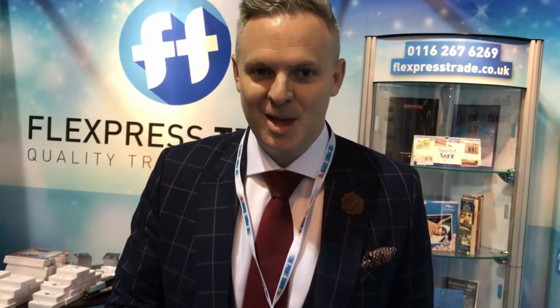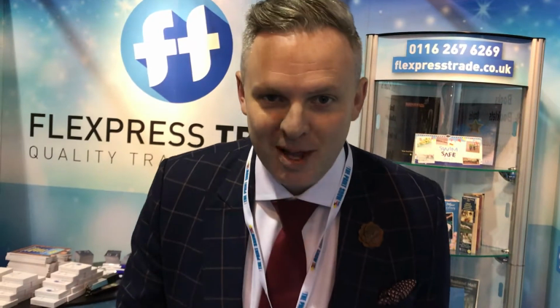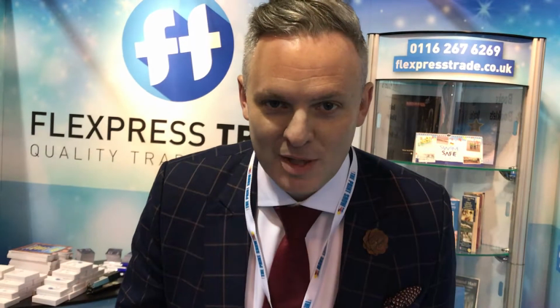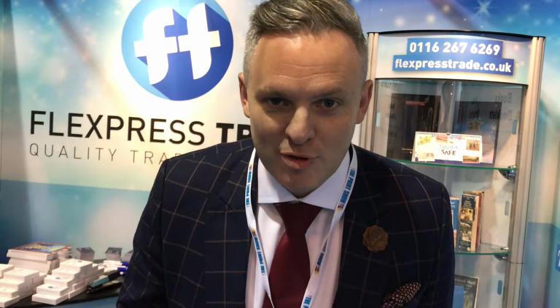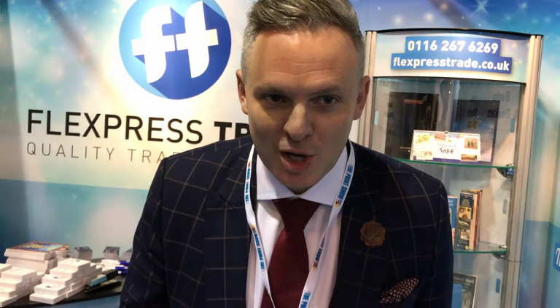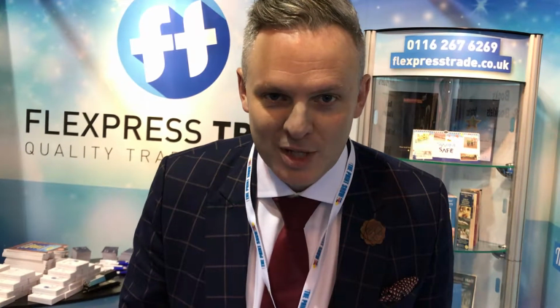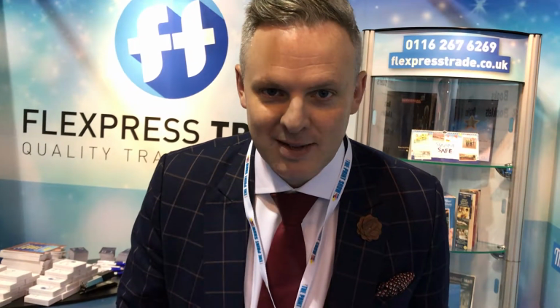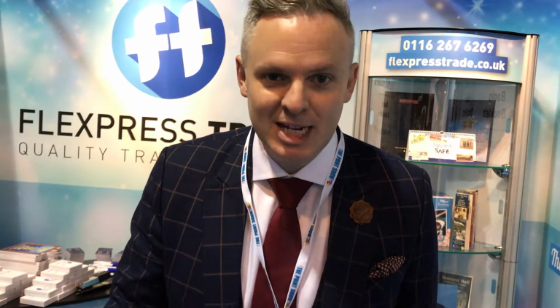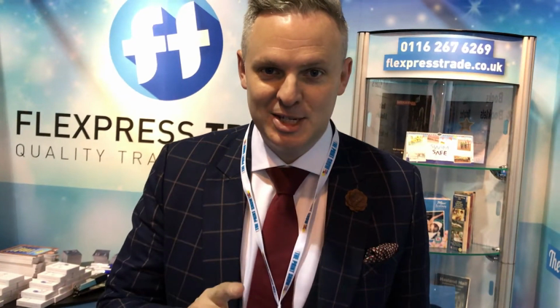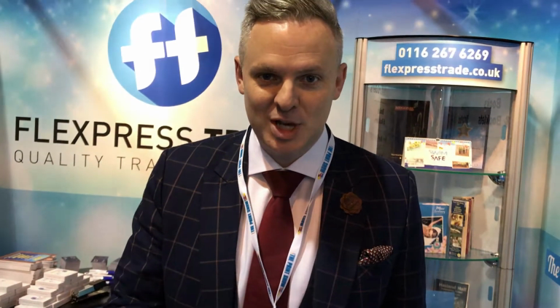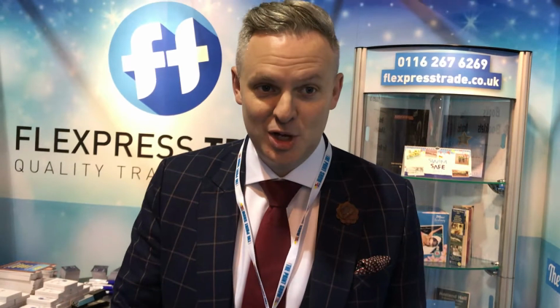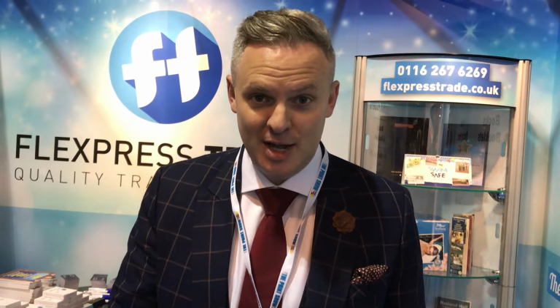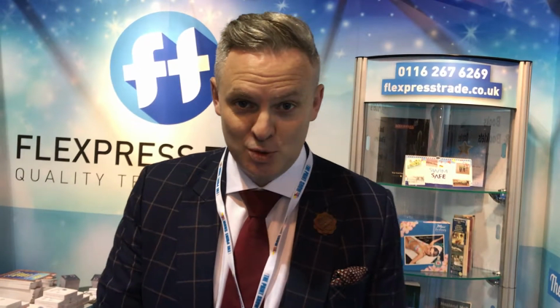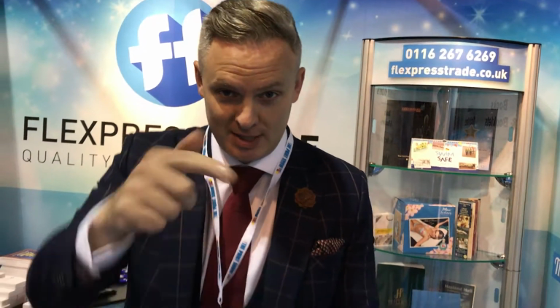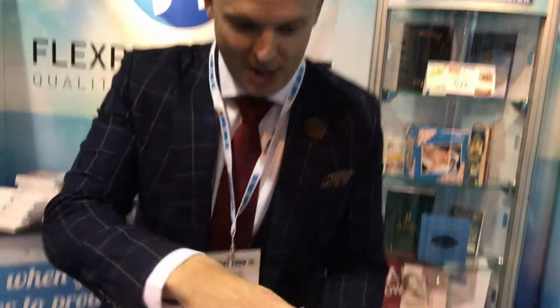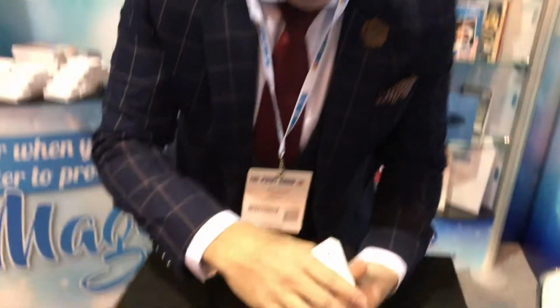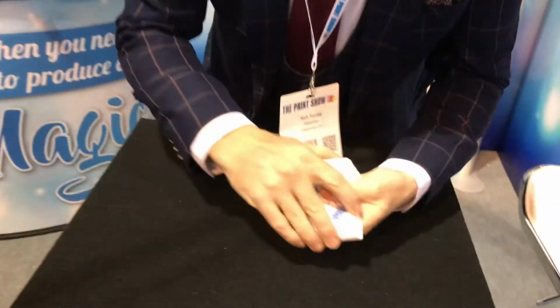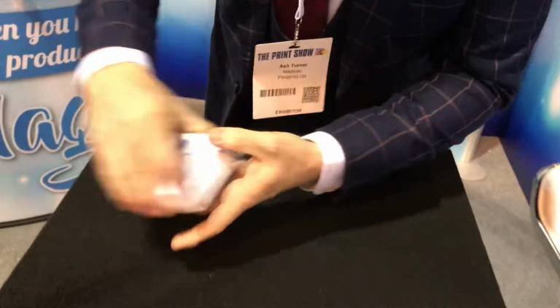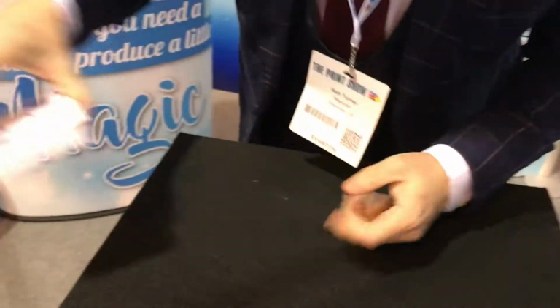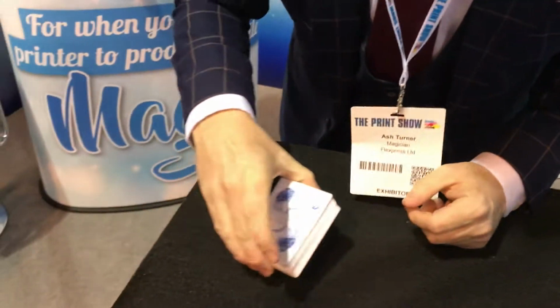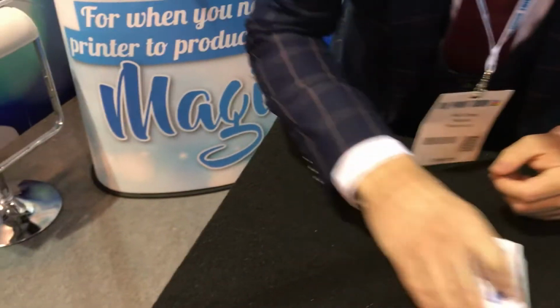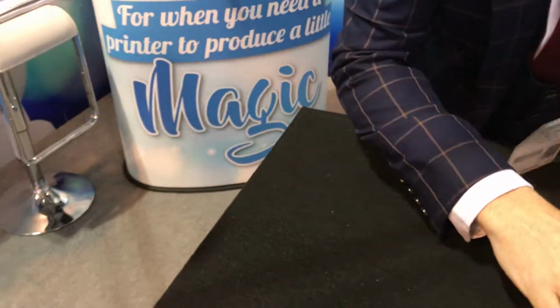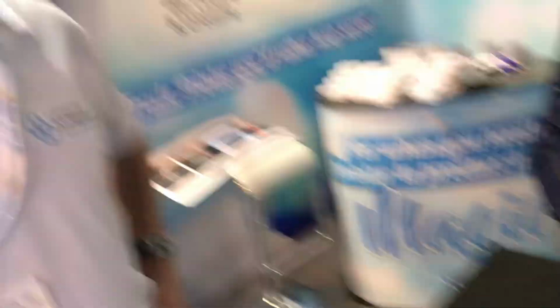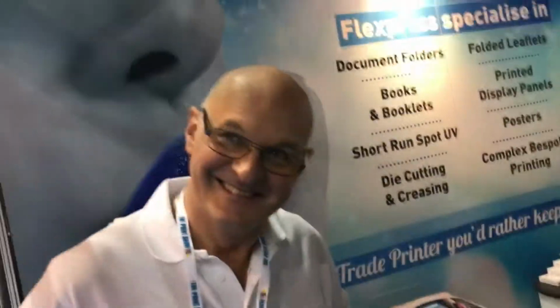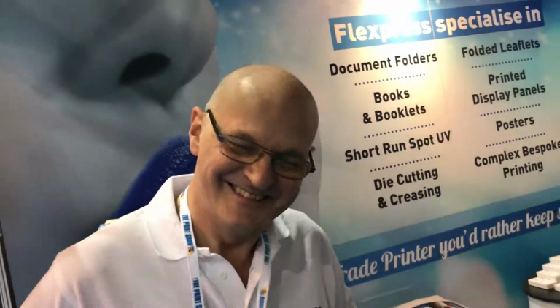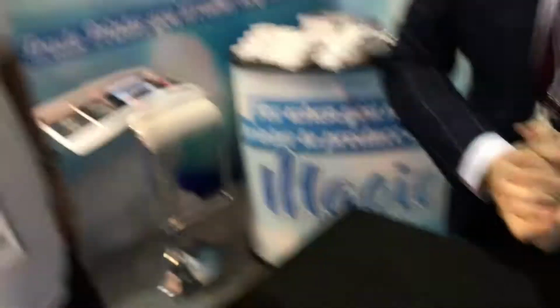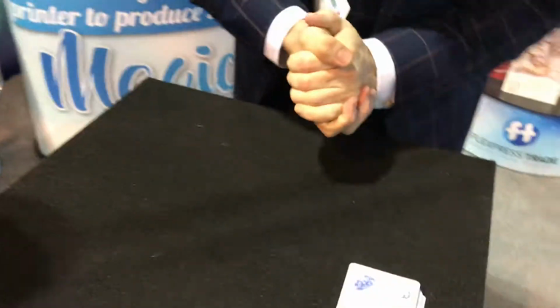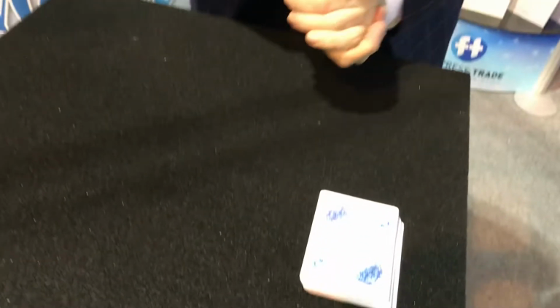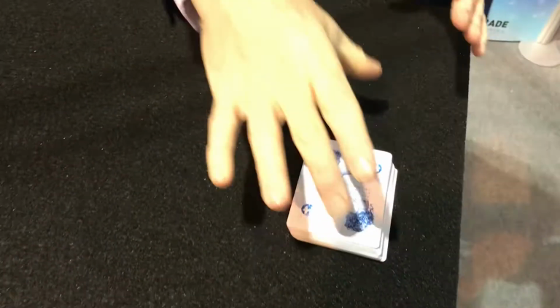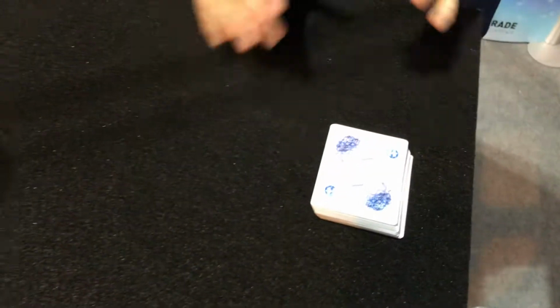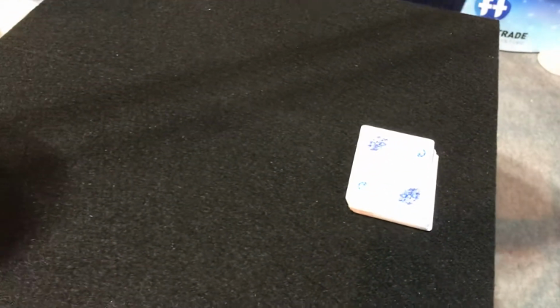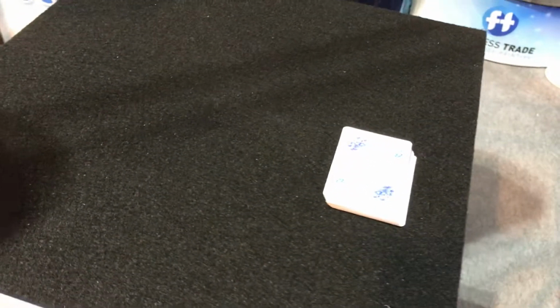Here we are at the Print Show 2017, and this is your chance to learn a little trick. So have a look here. Steve, my glamorous assistant, is going to cut the deck into four piles.